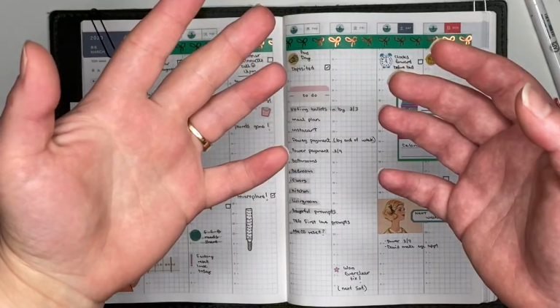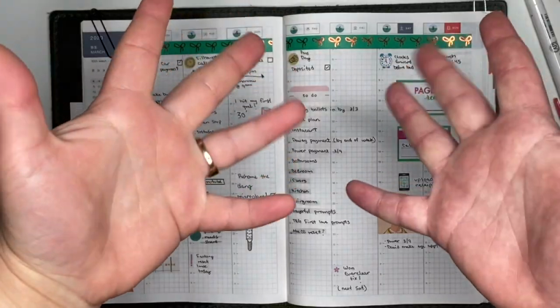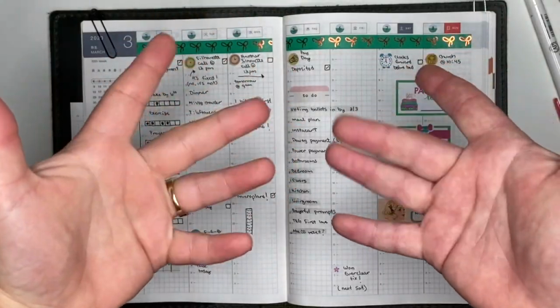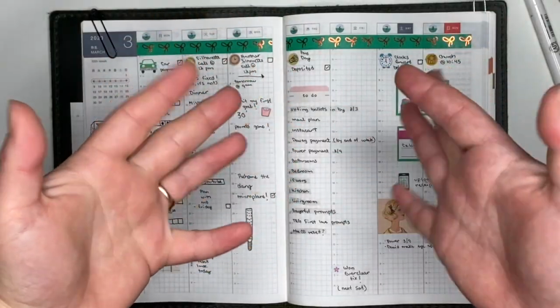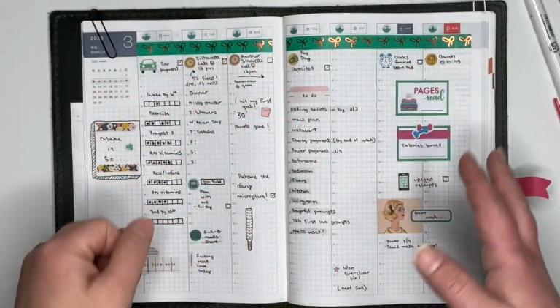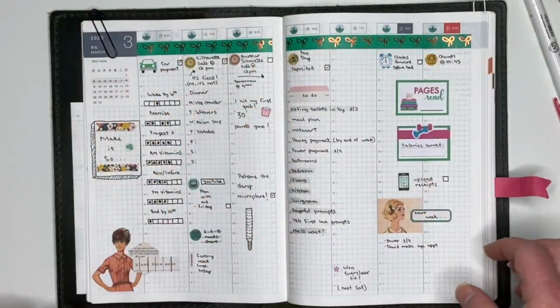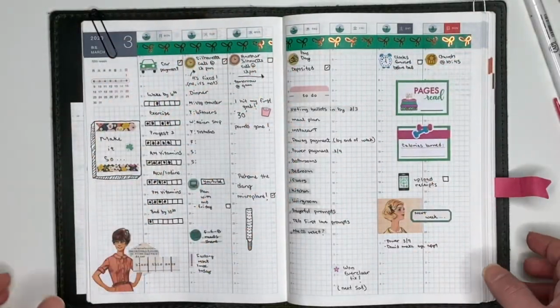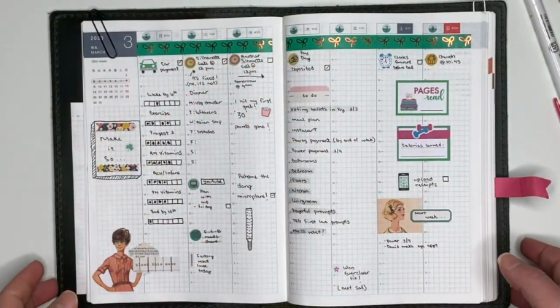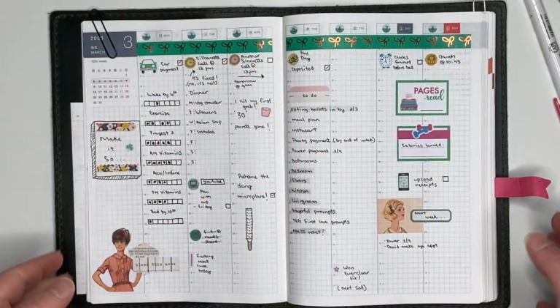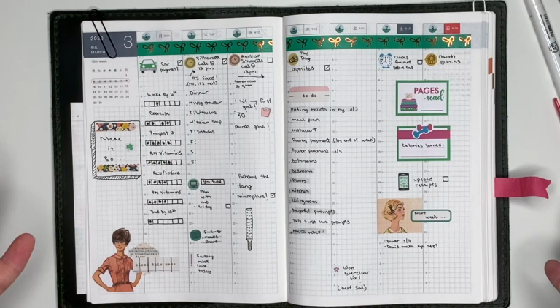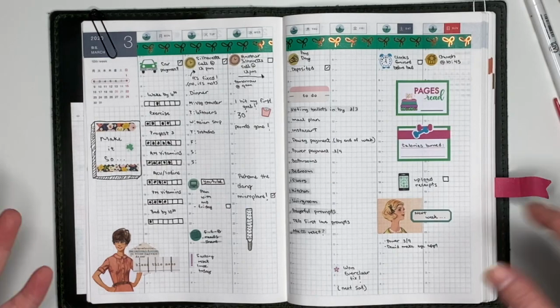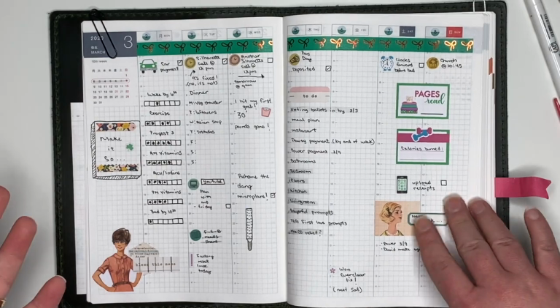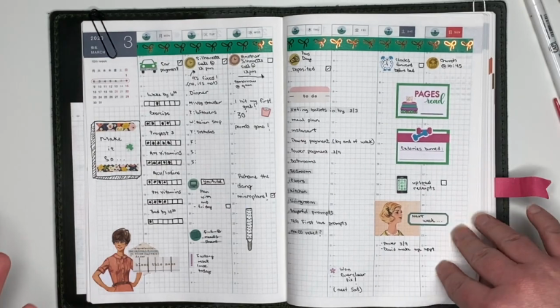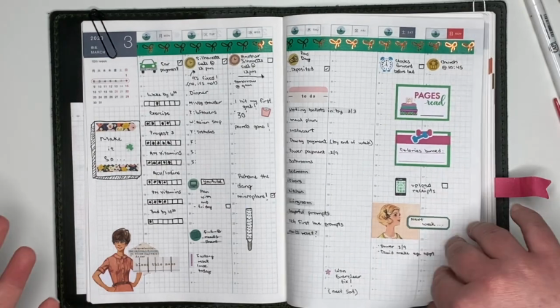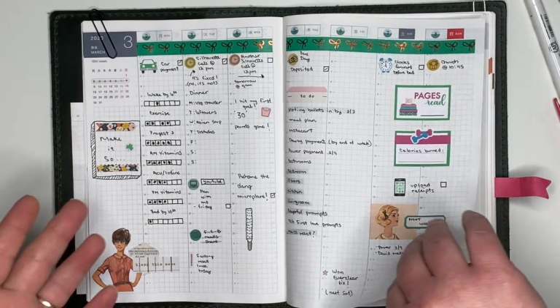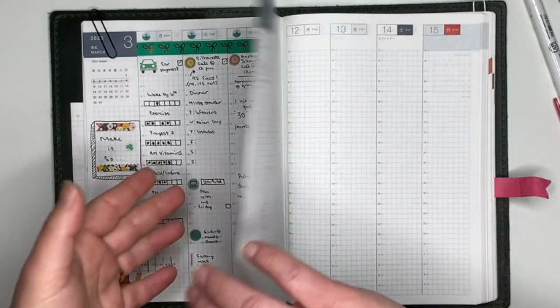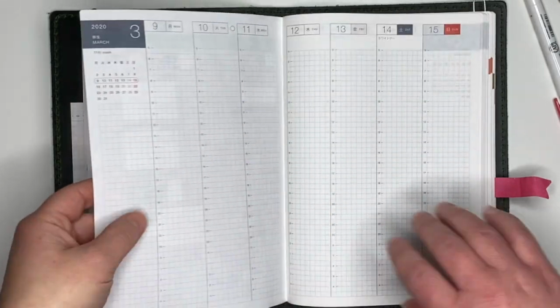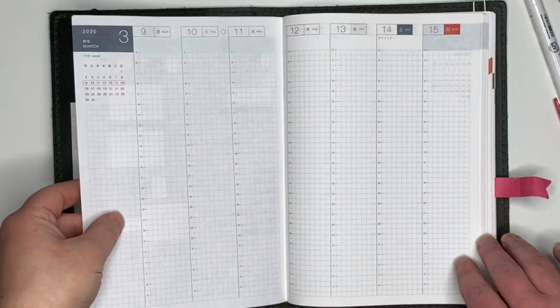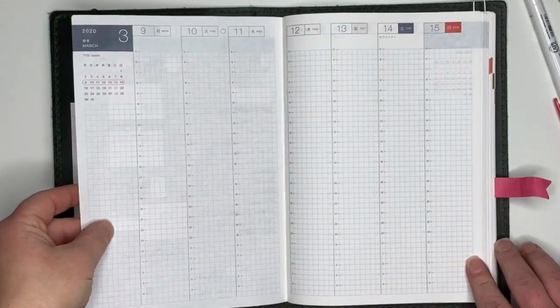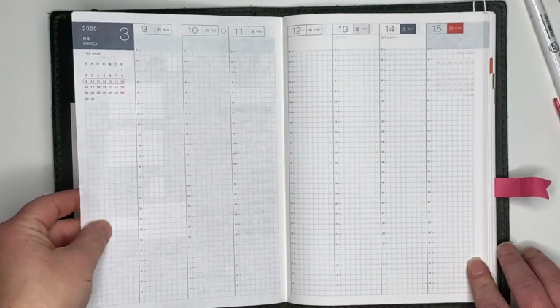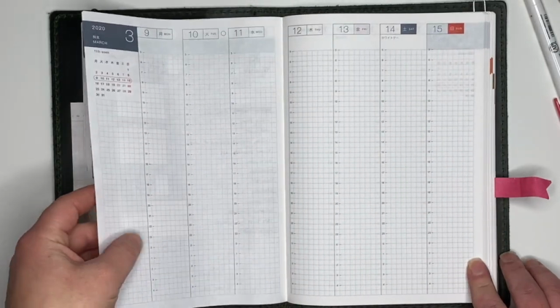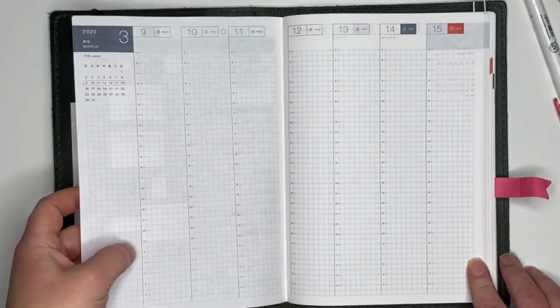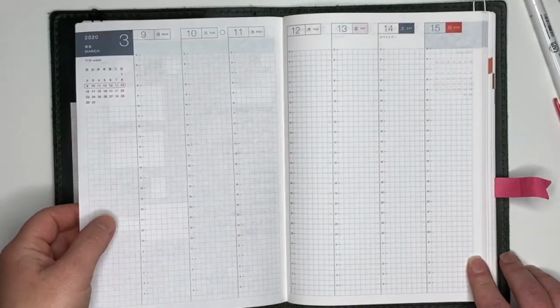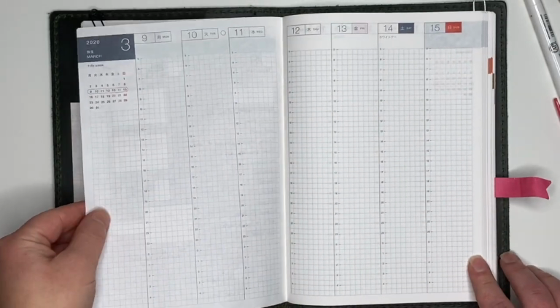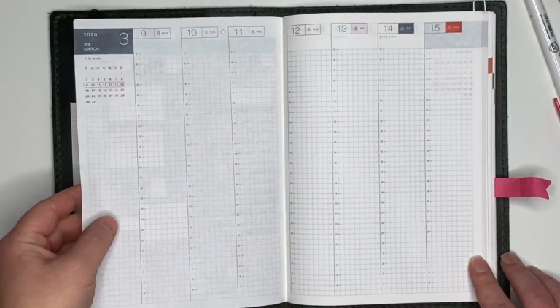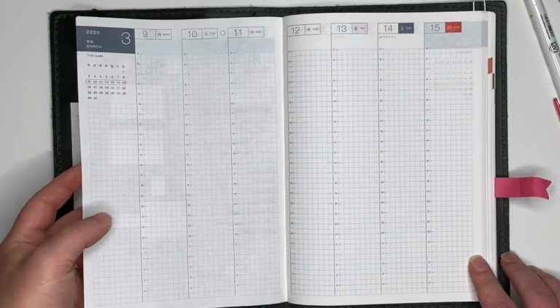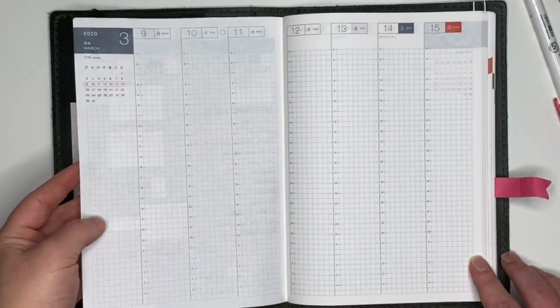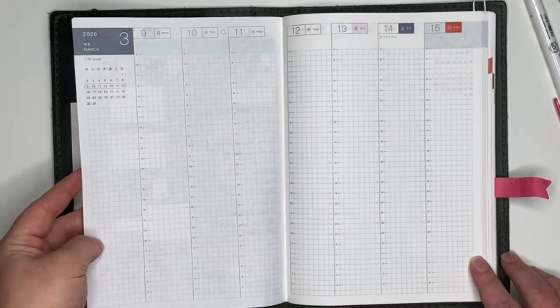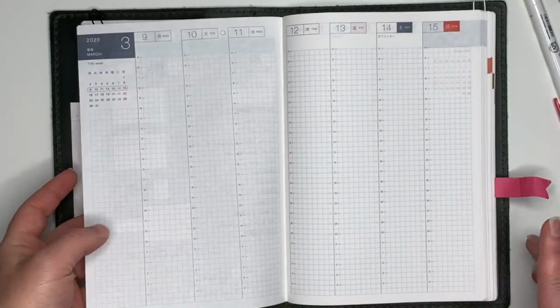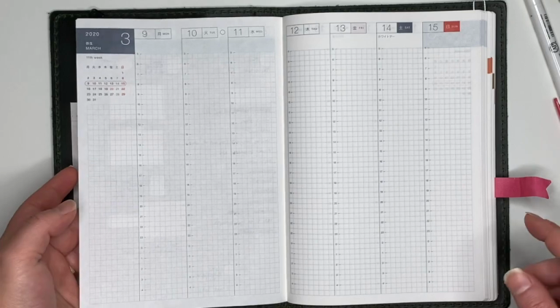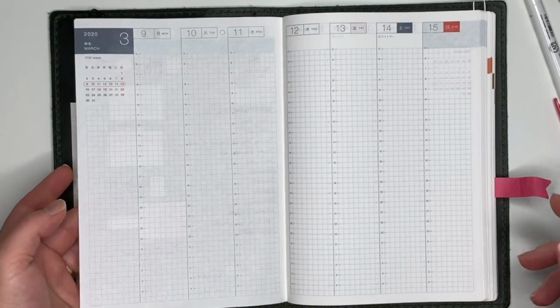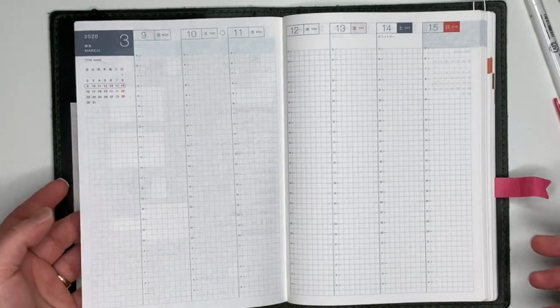Hi everyone, welcome back. Today we're going to be planning from March 9th to March 15th in the Hobonichi Cousin.